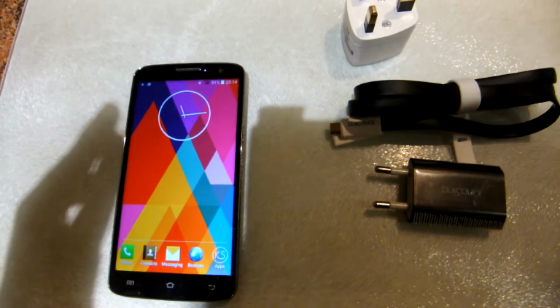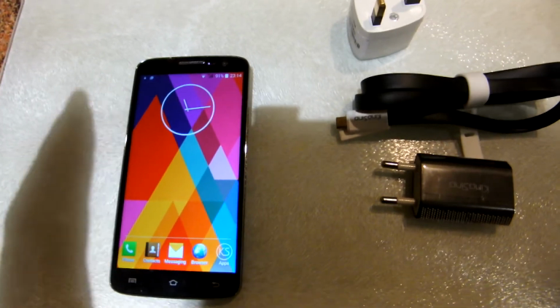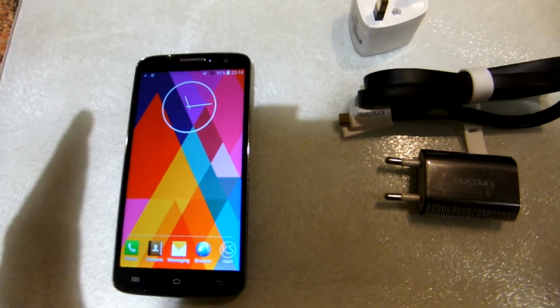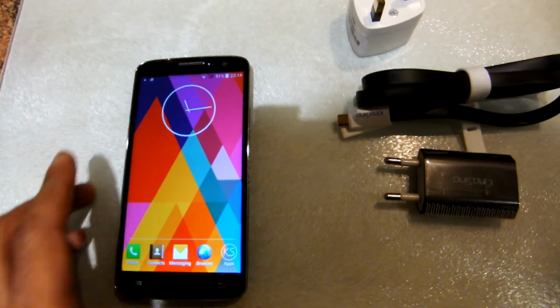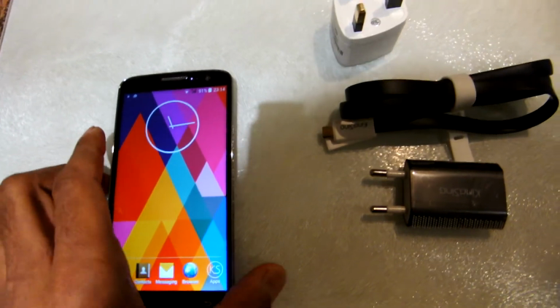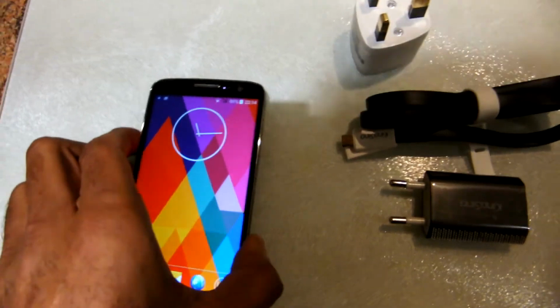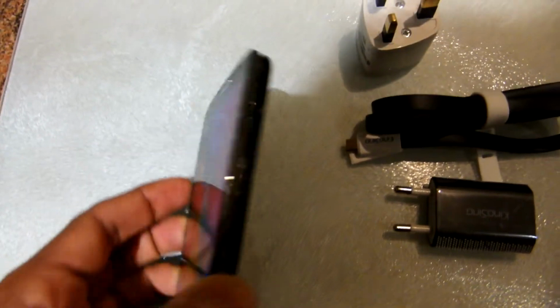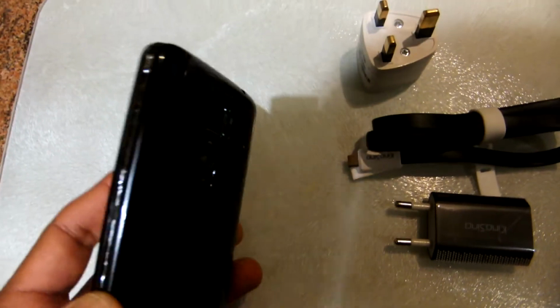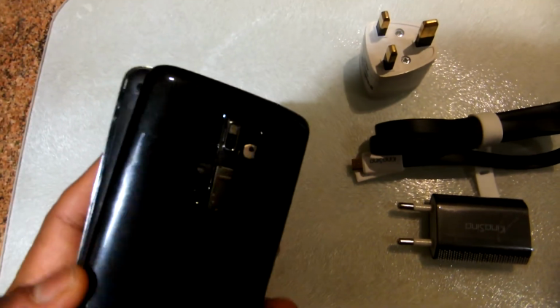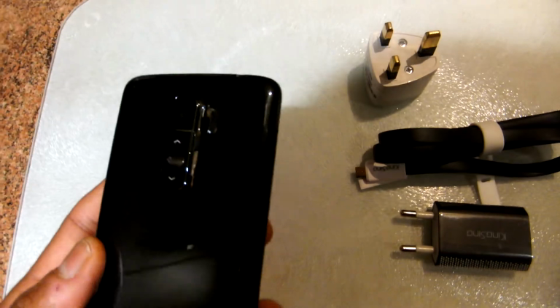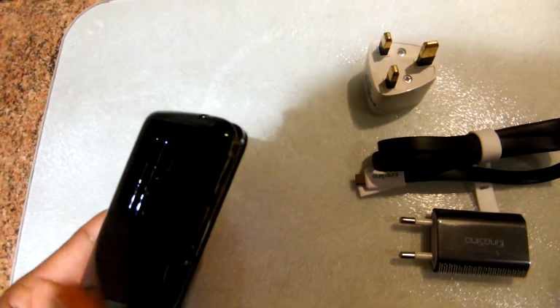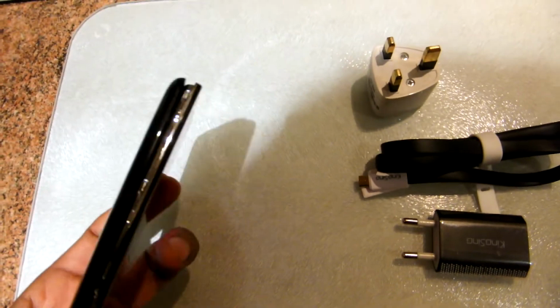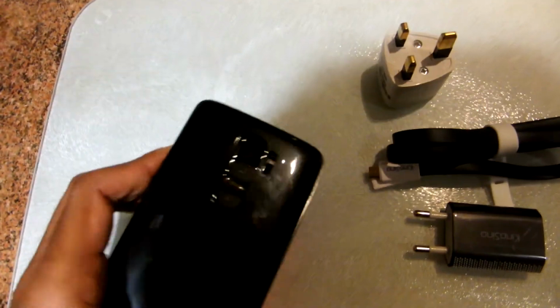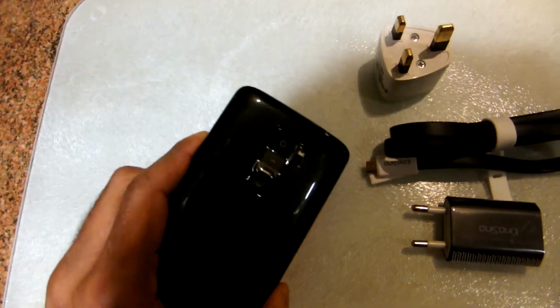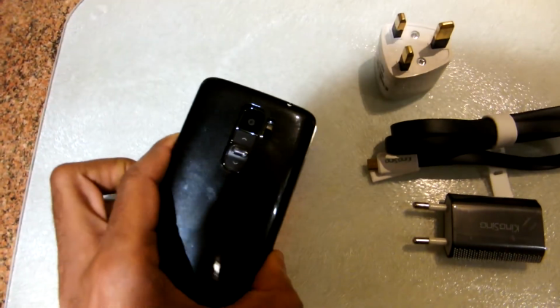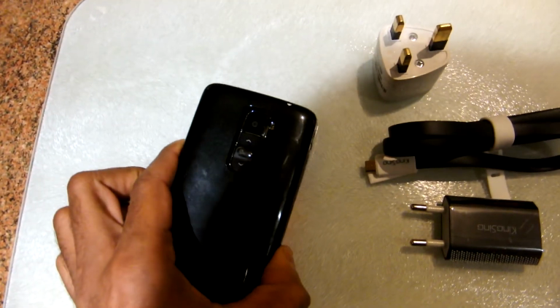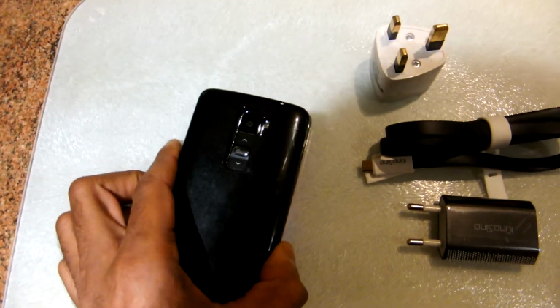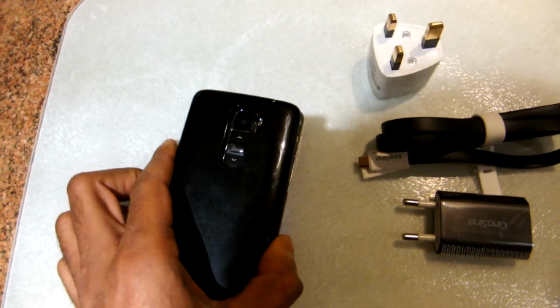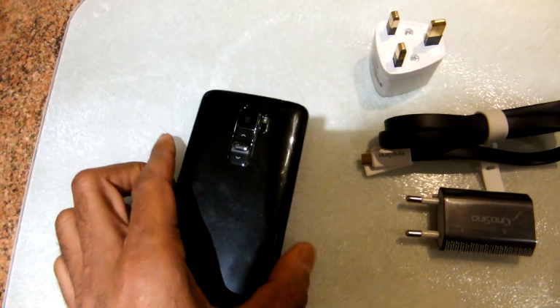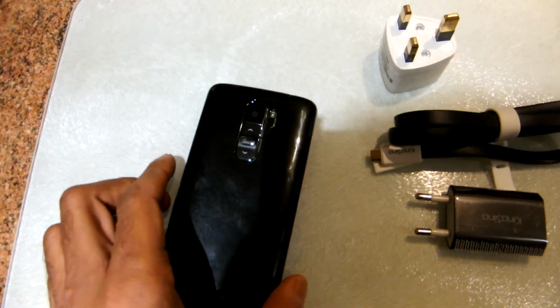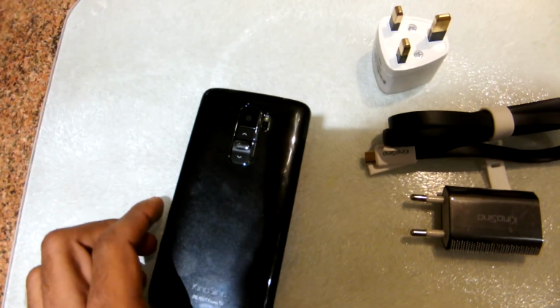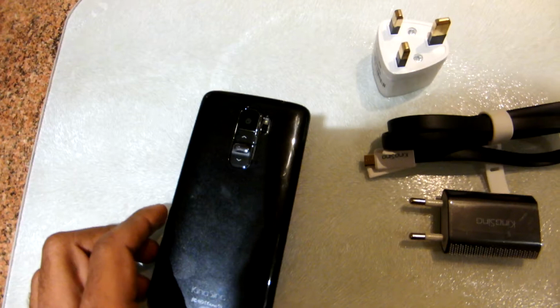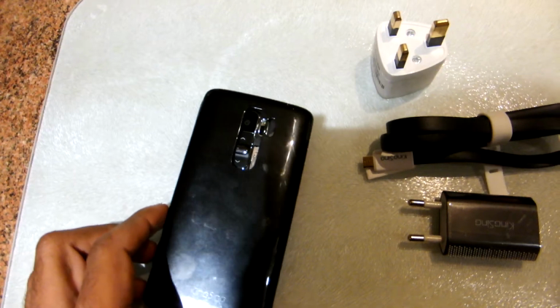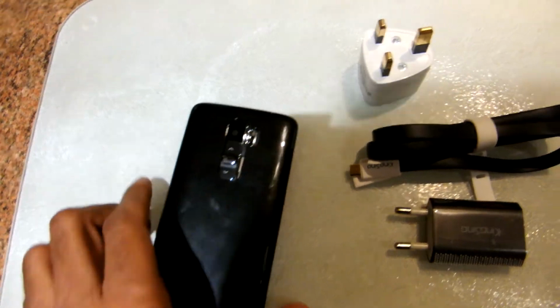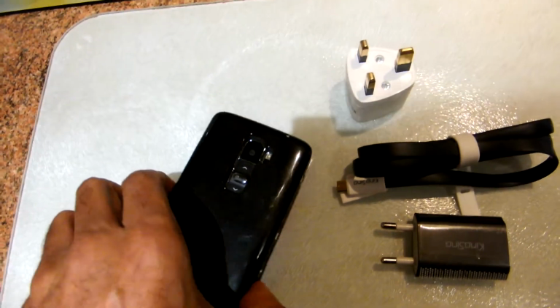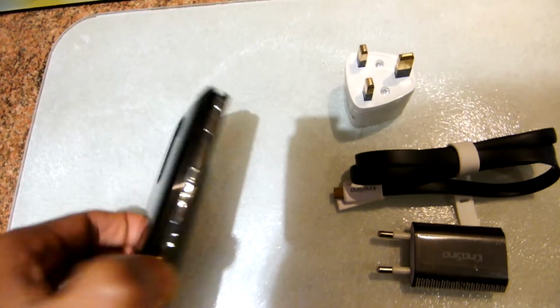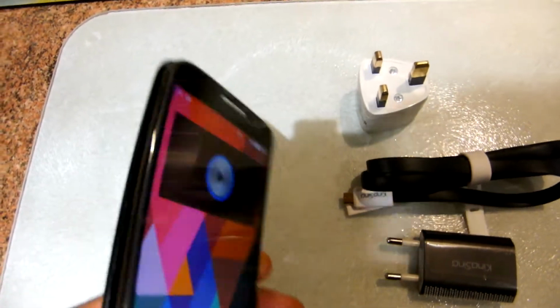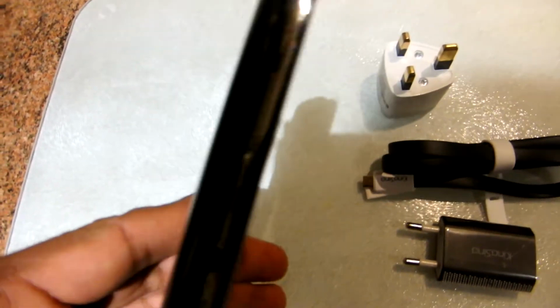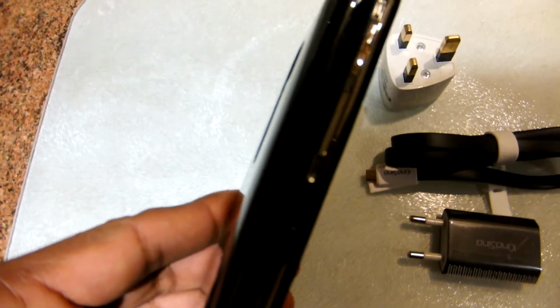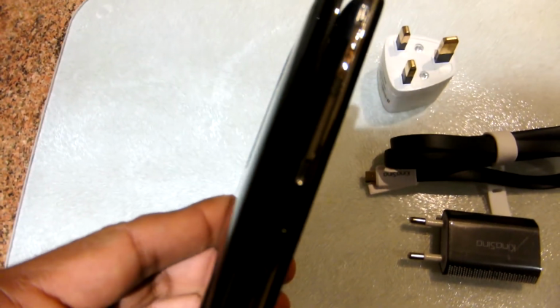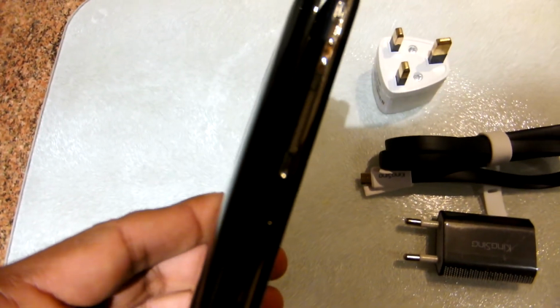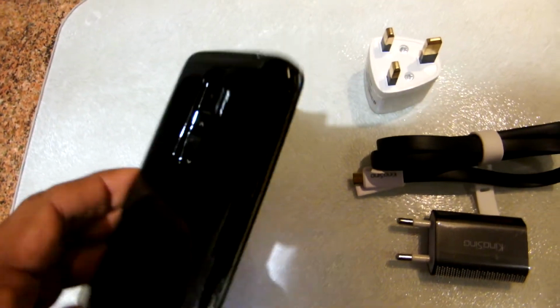Moving on to the phone, the back was a little hard to remove, but it was not a huge problem. The phone is solidly built, yet it's very light and also very thin.